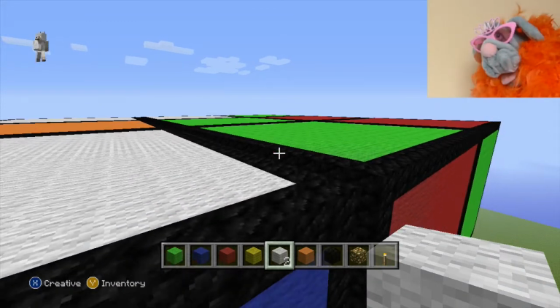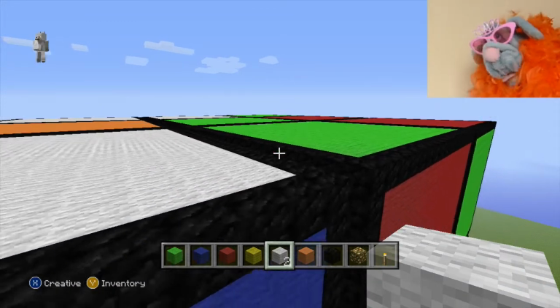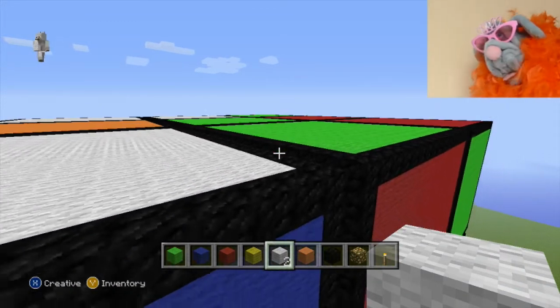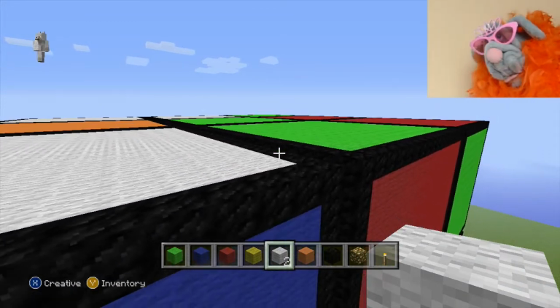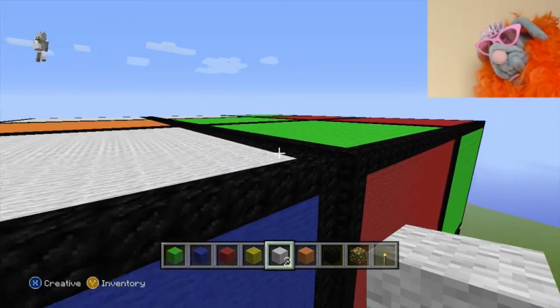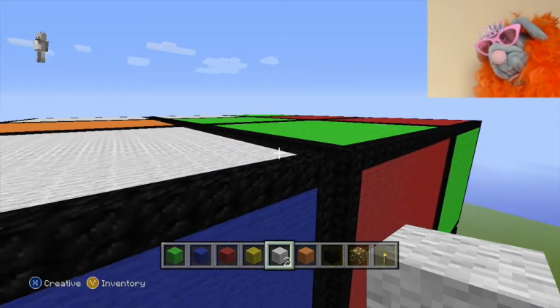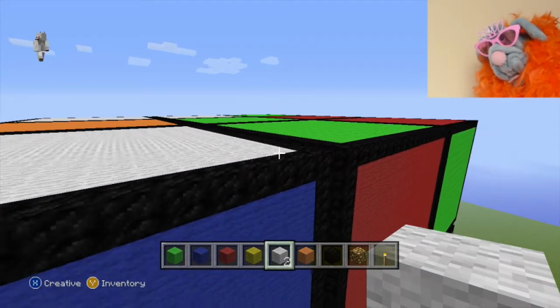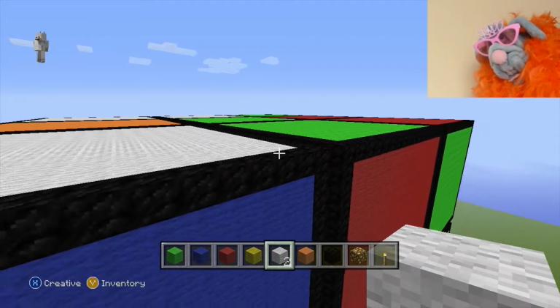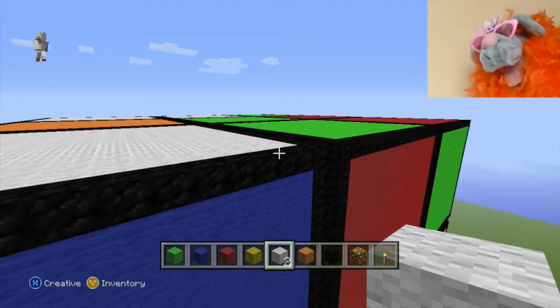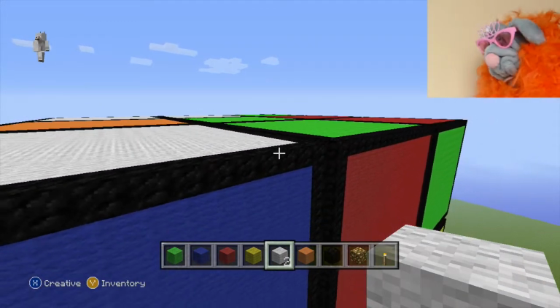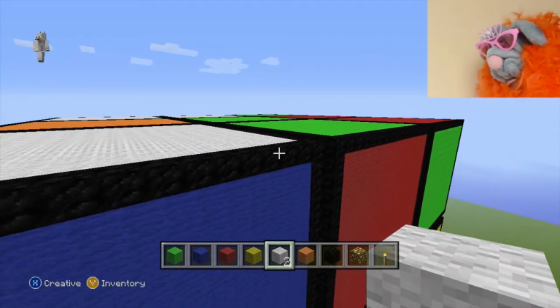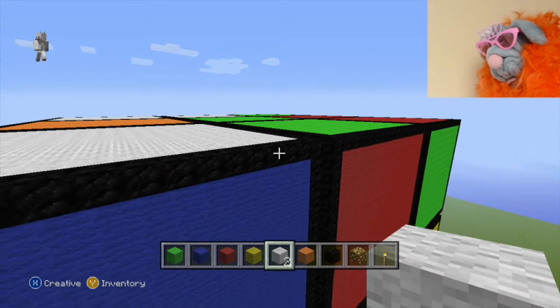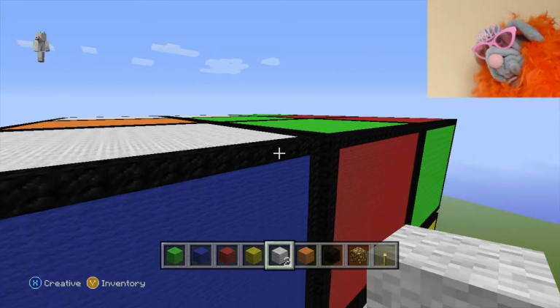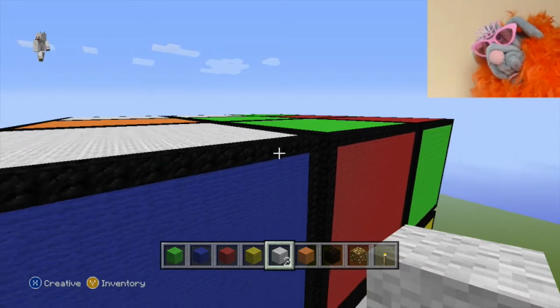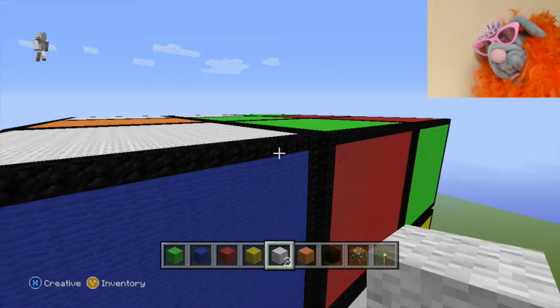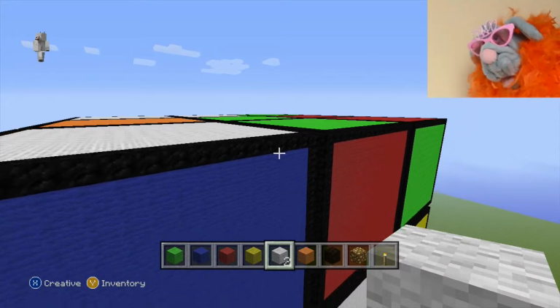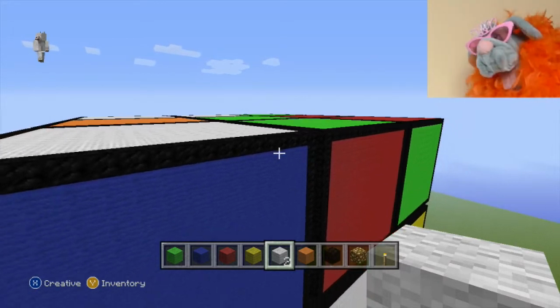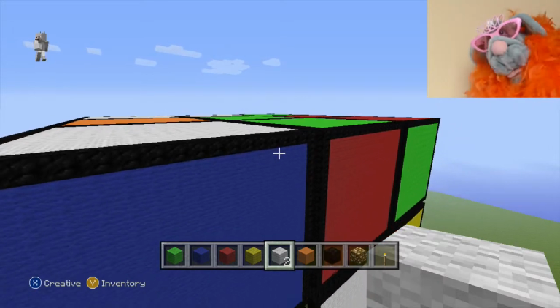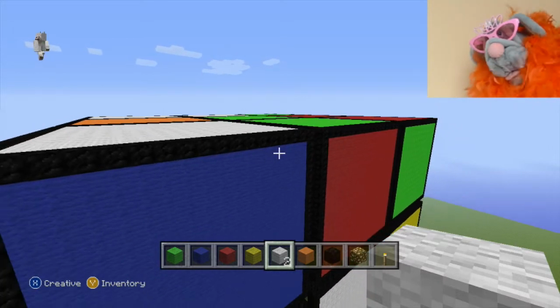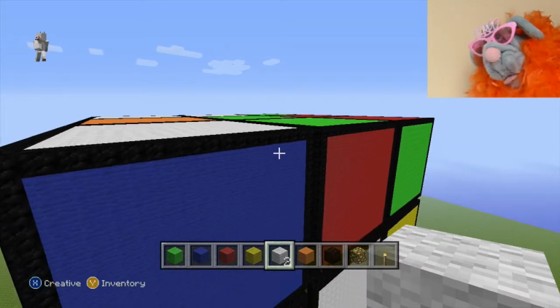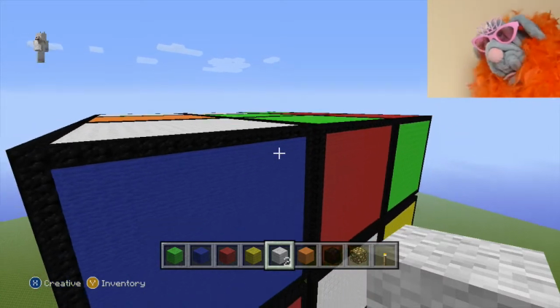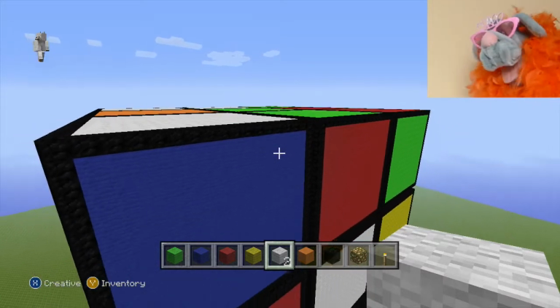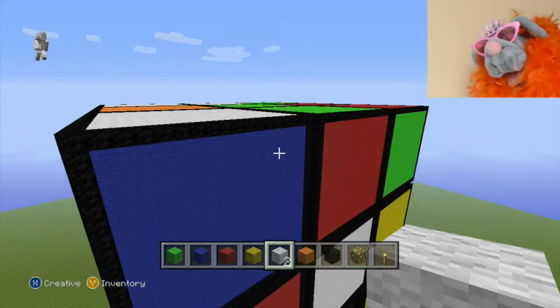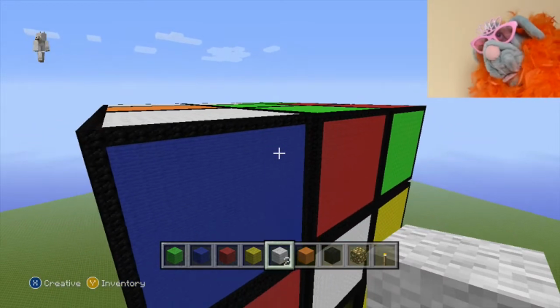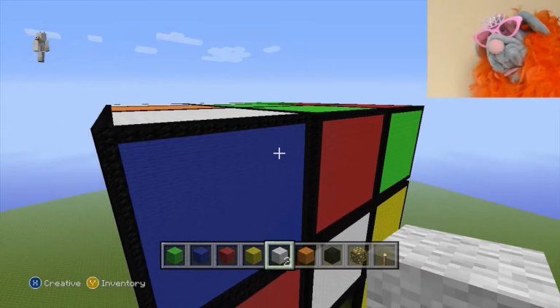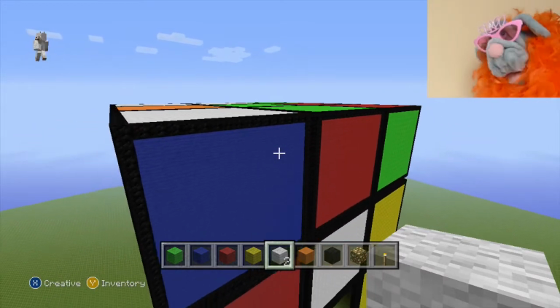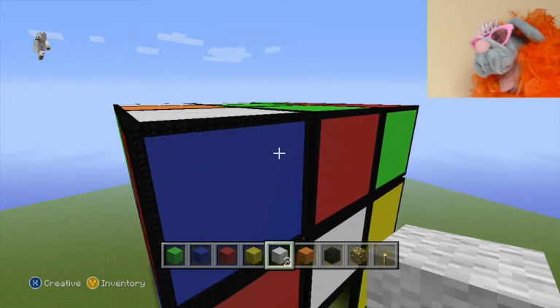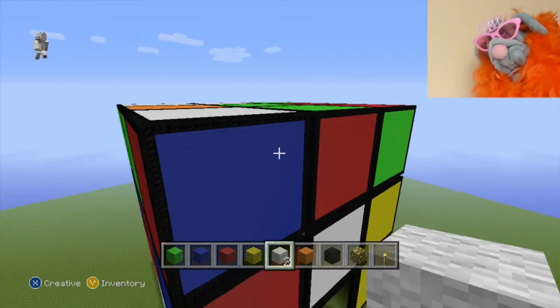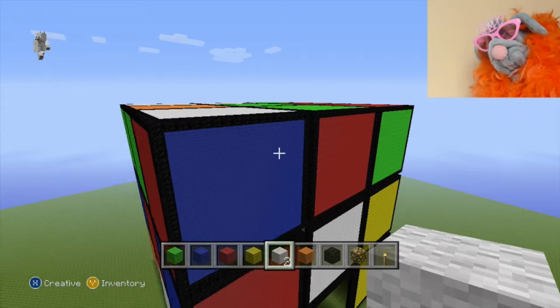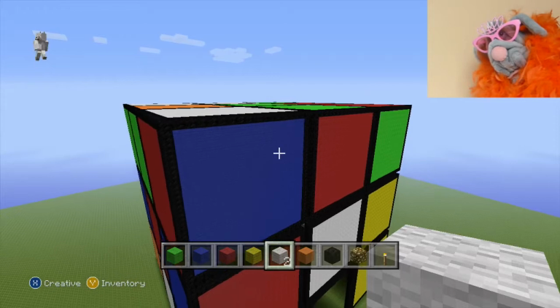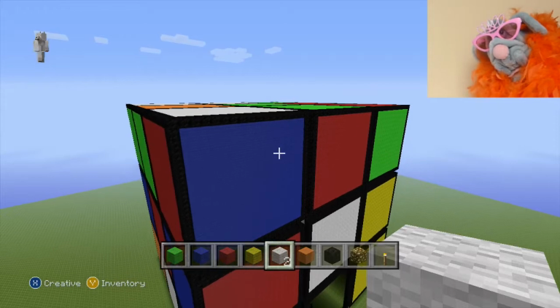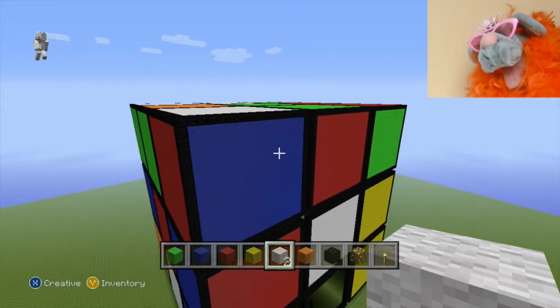That's looking good now. Please come and join me for part two, when I'll be joining all these blocks together. Bye!